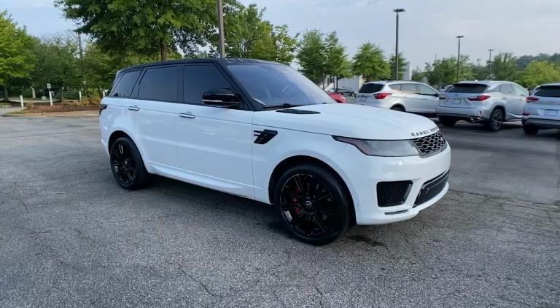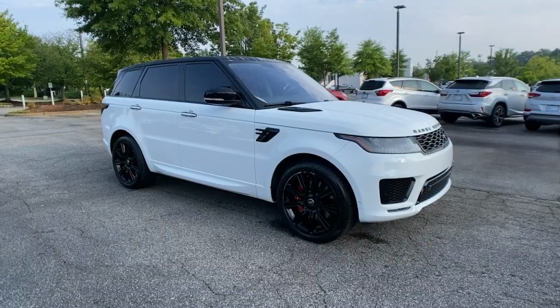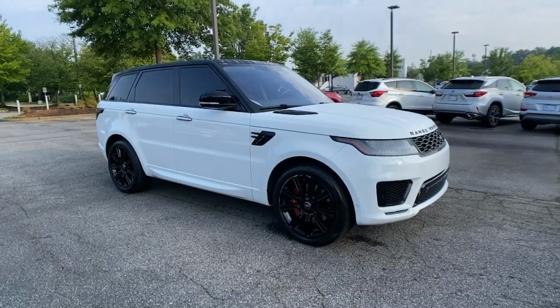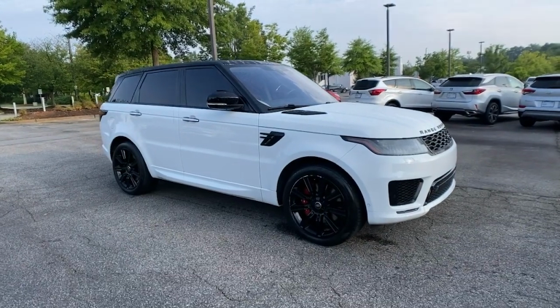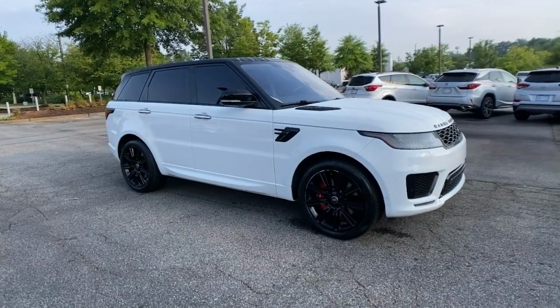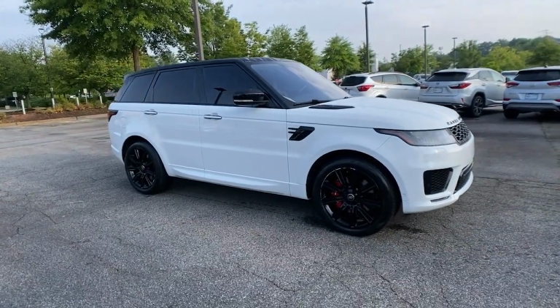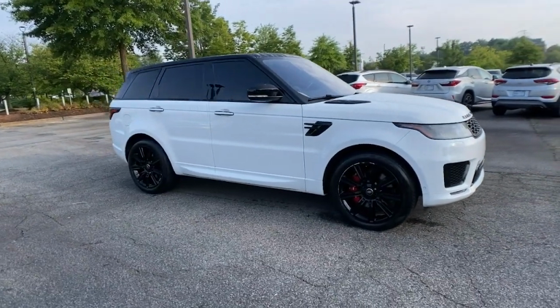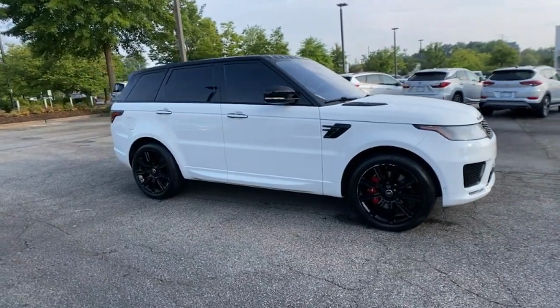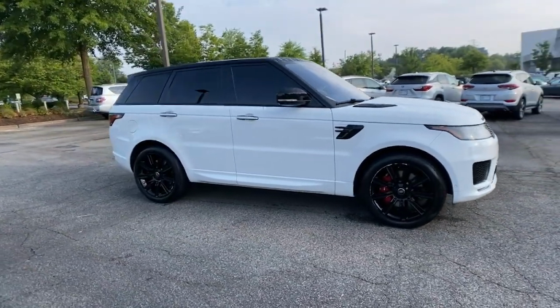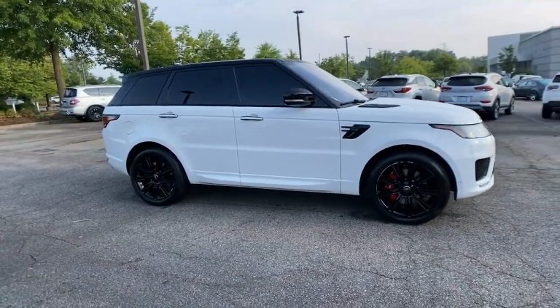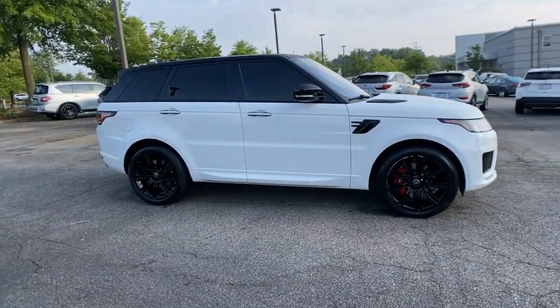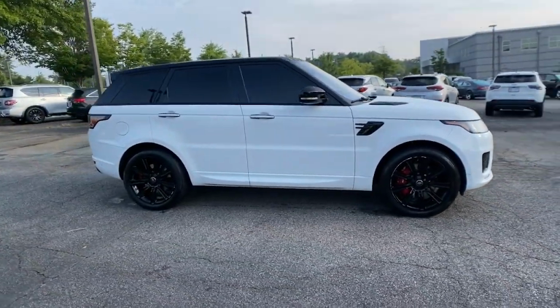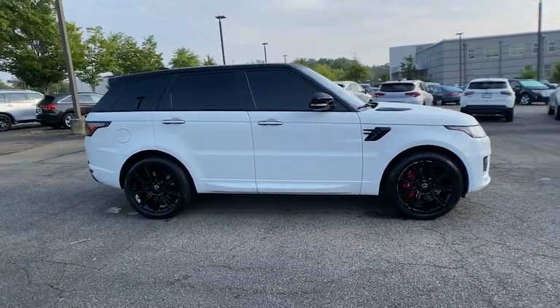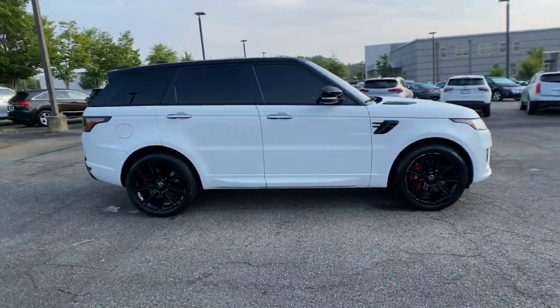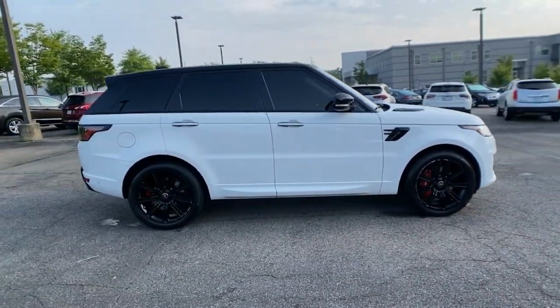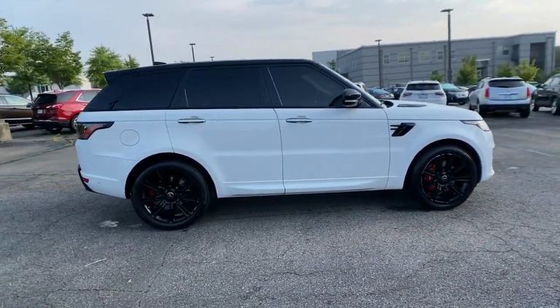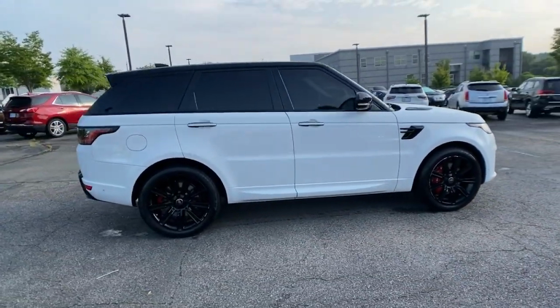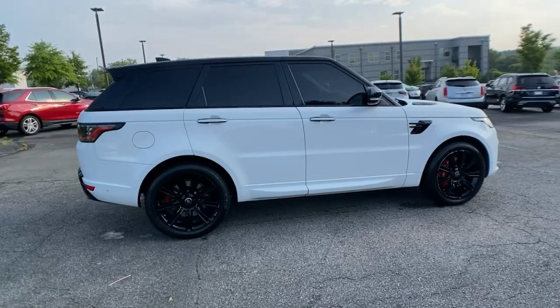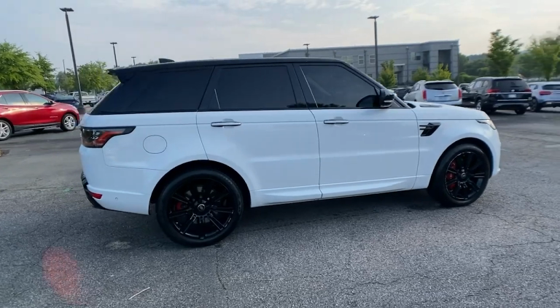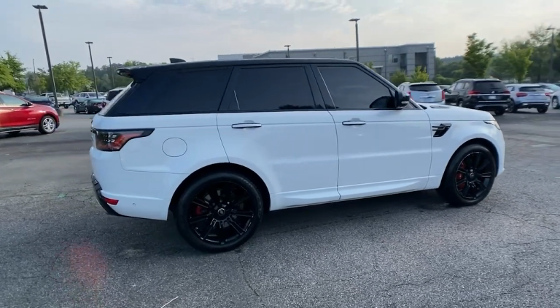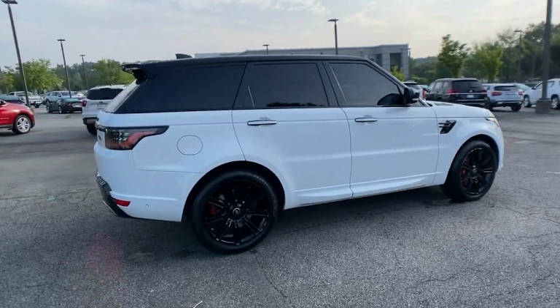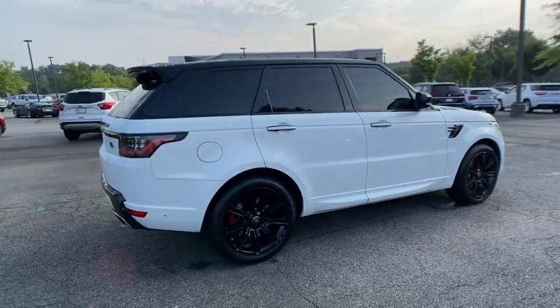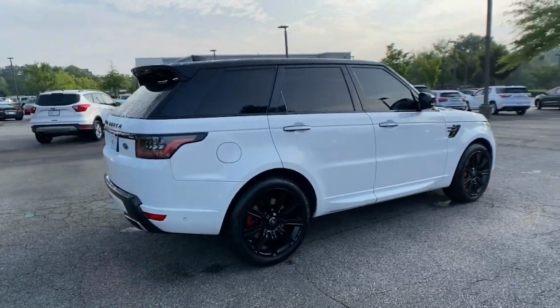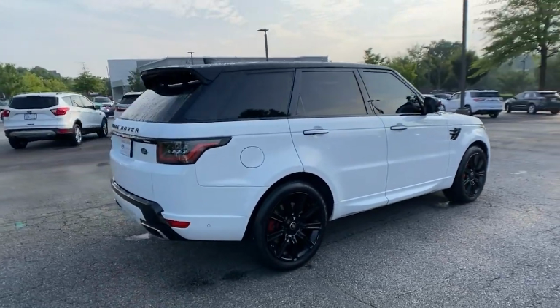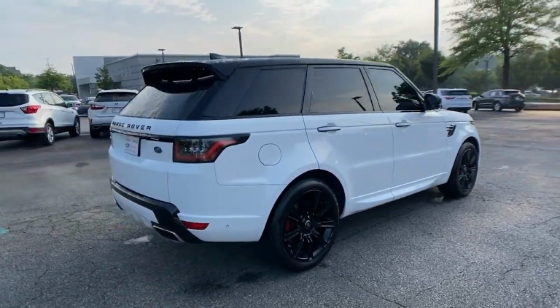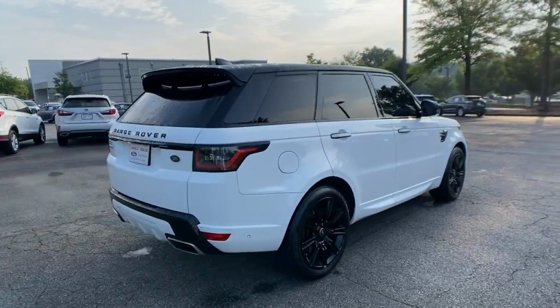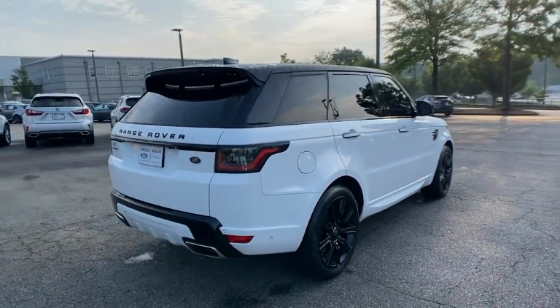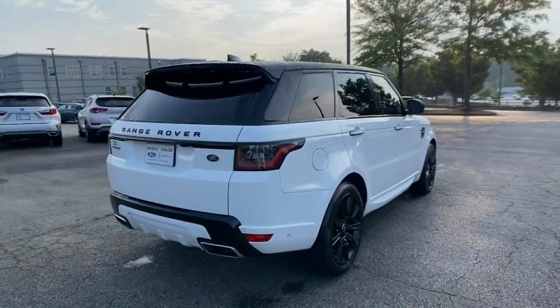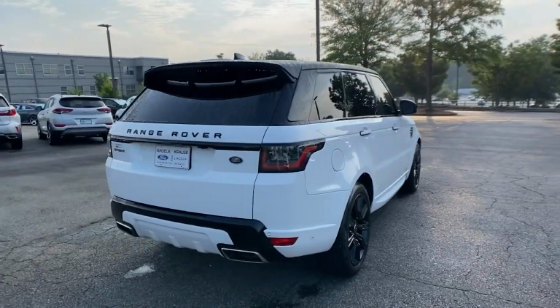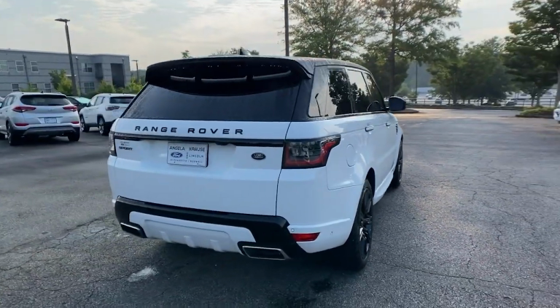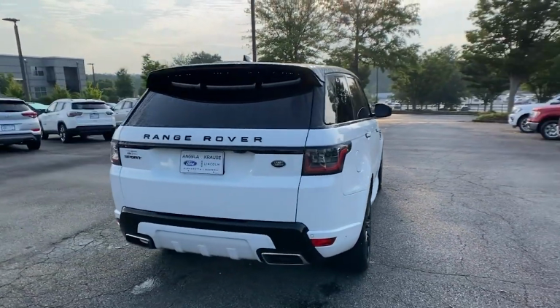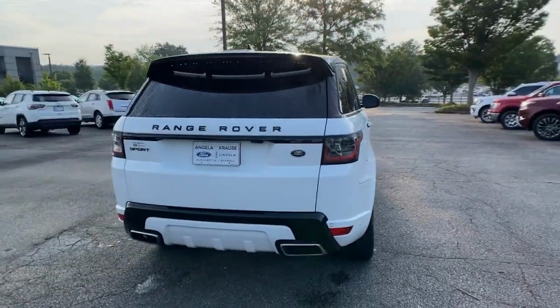Hop into the 2018 Land Rover Range Rover Sport. This vehicle still has fewer than 35,000 miles on the clock, so it won't last long.